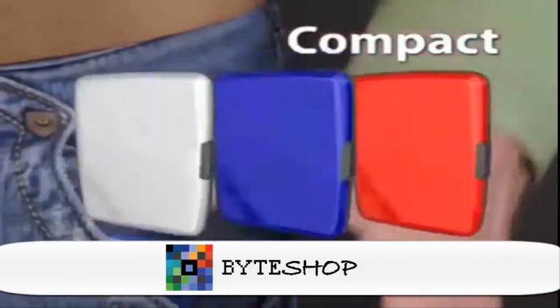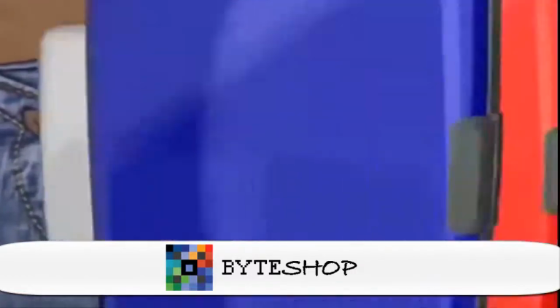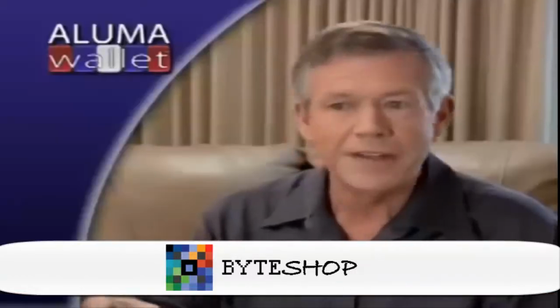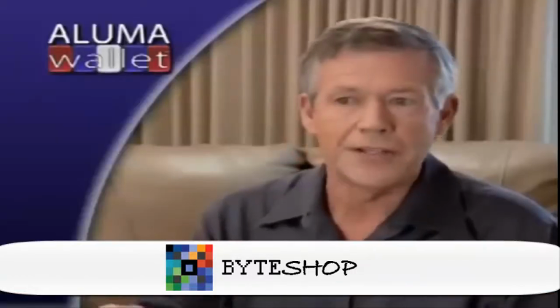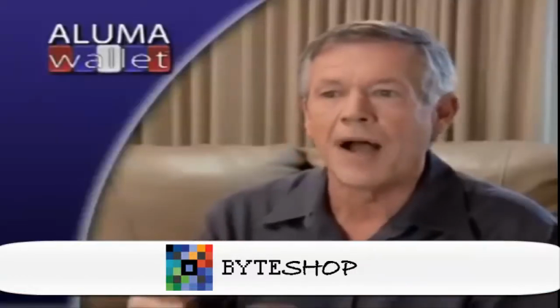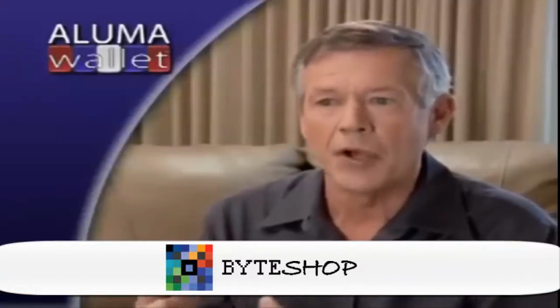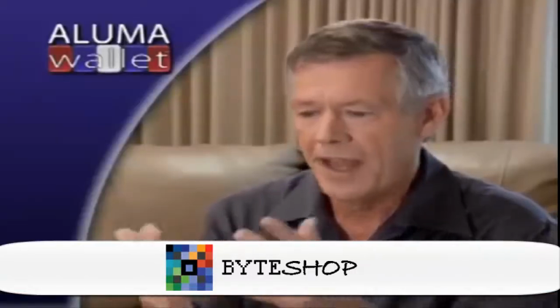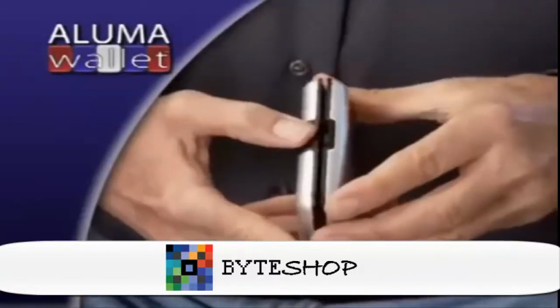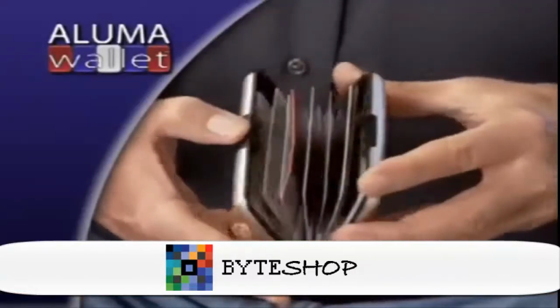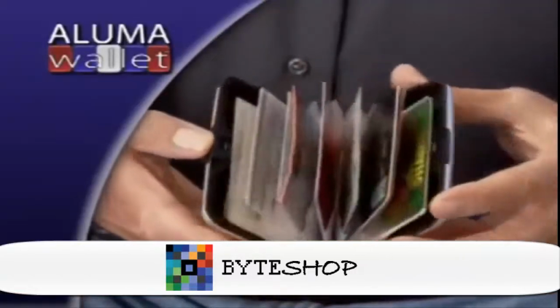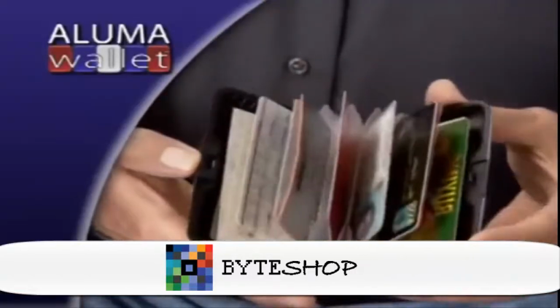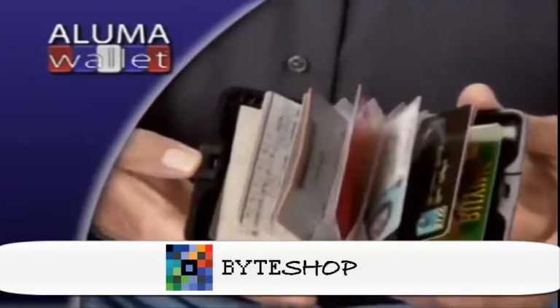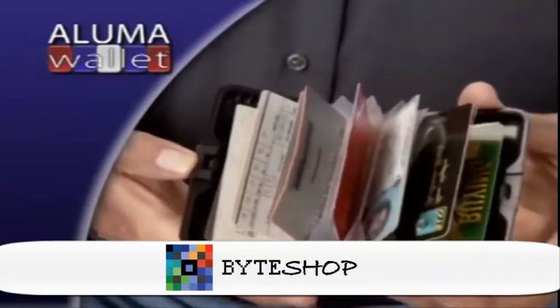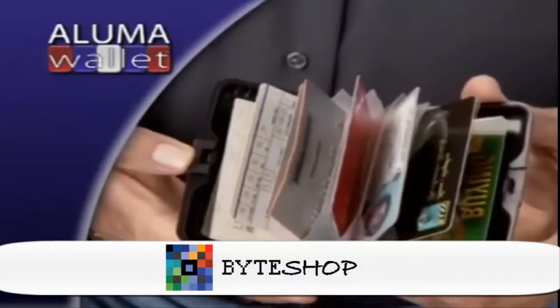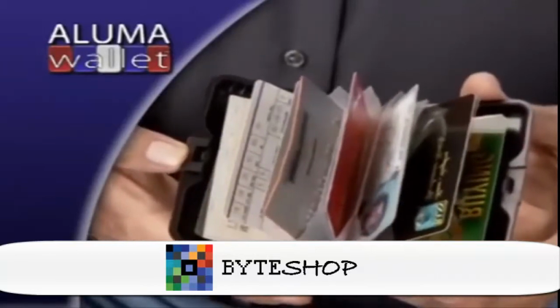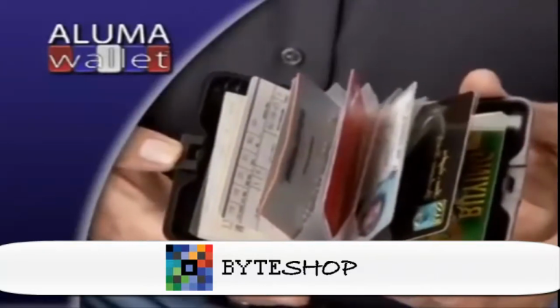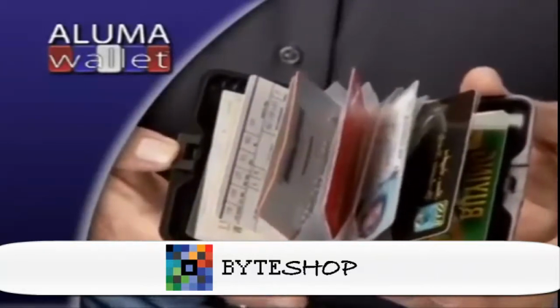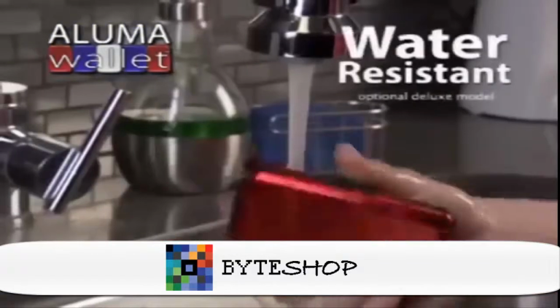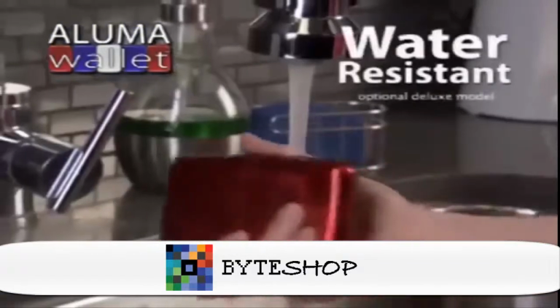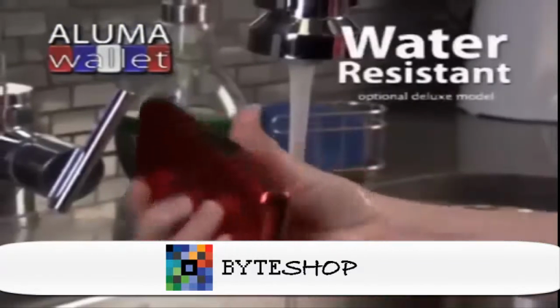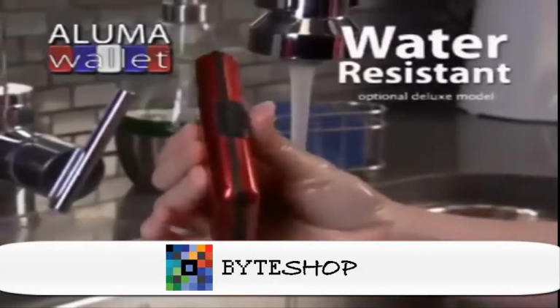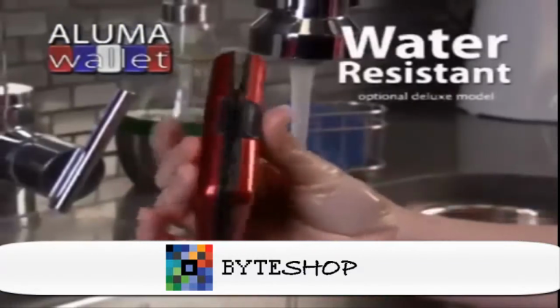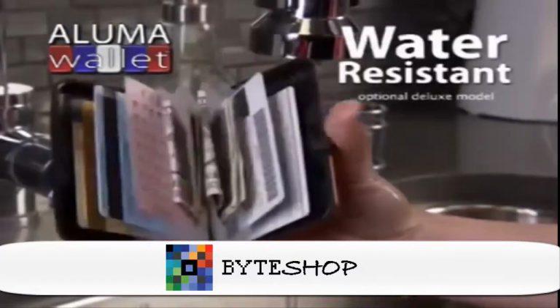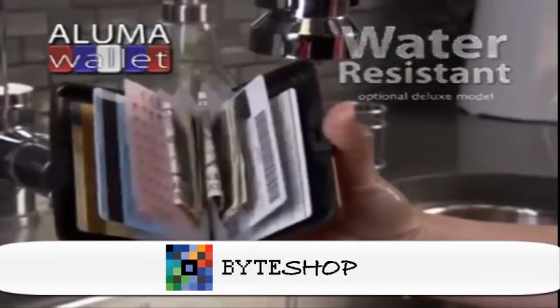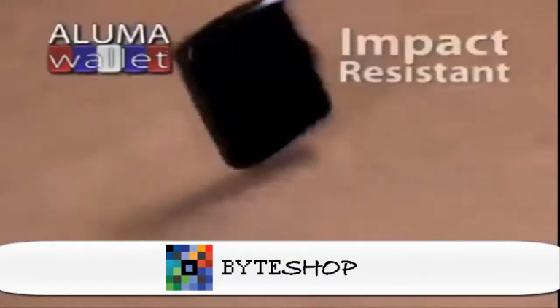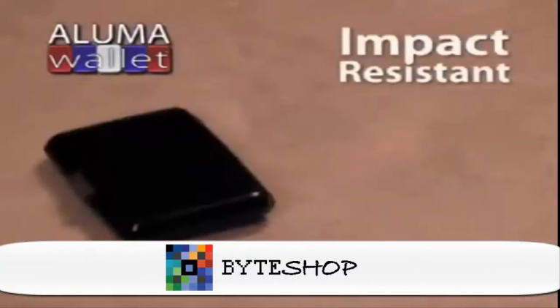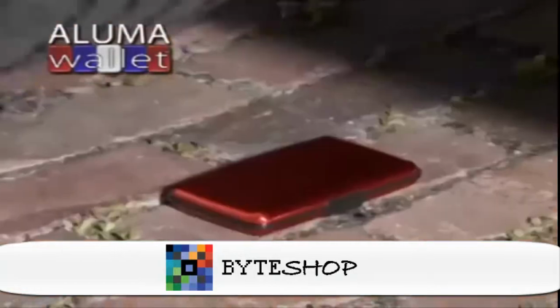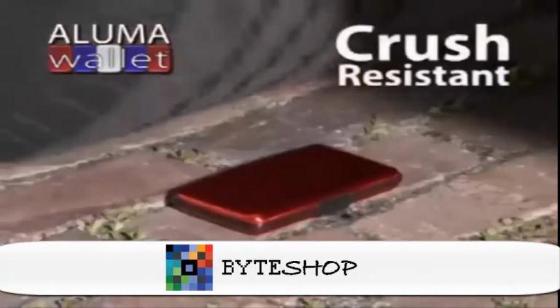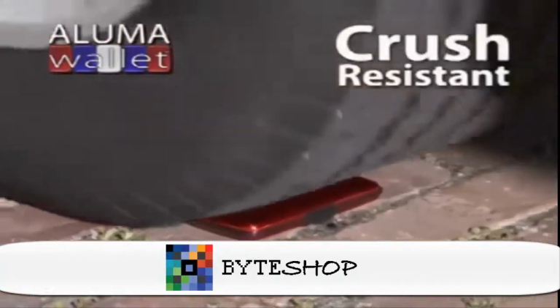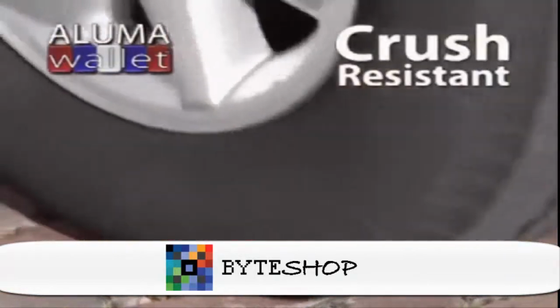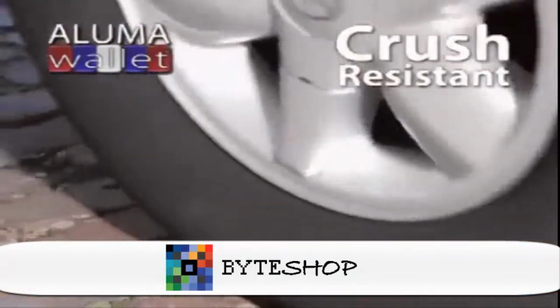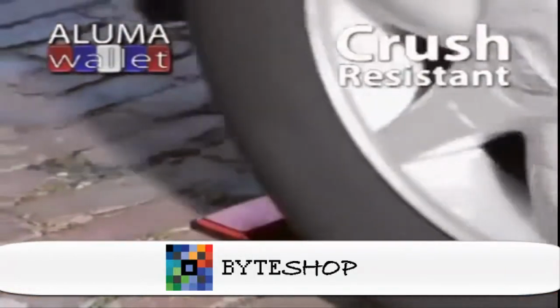It's one touch — it pops open and there before you are all your credit cards, your driver's license, your cash. The aluminum alloy case protects against spills, drops — even a heavy truck is no match for a Luma Wallet.